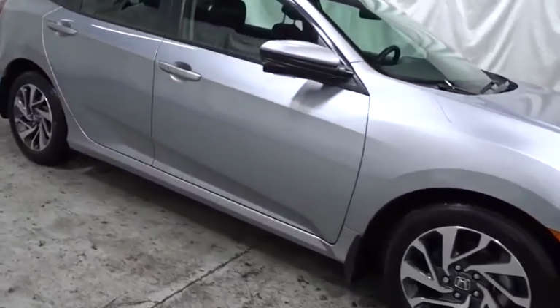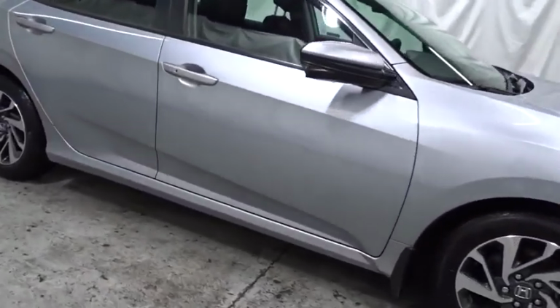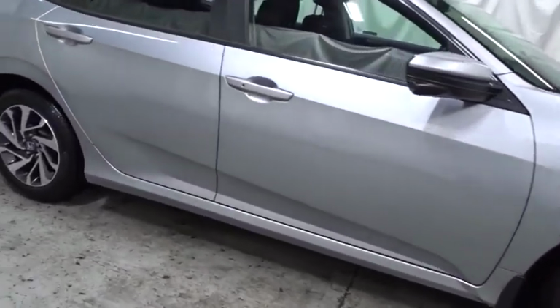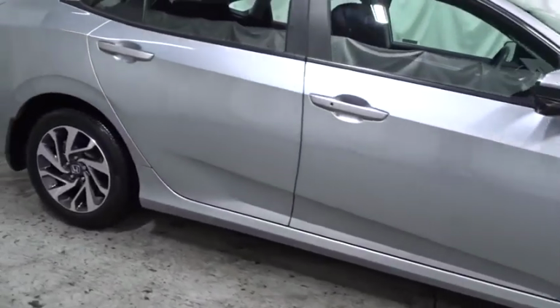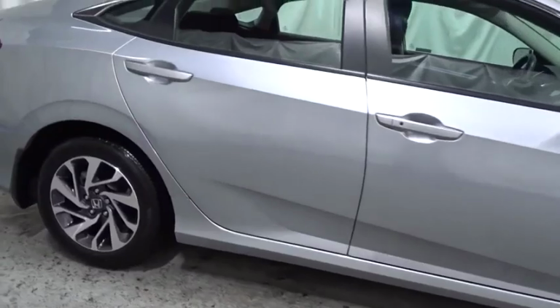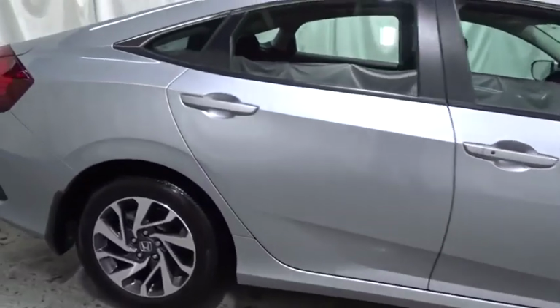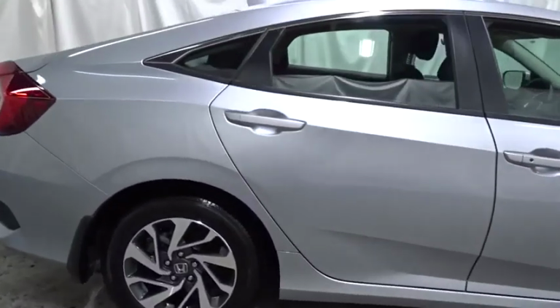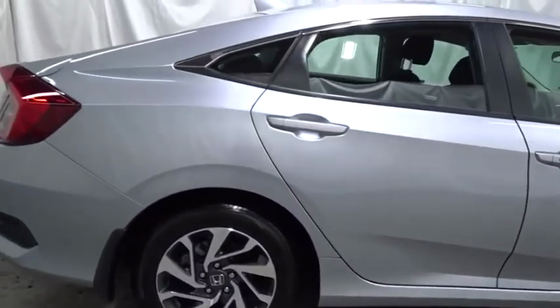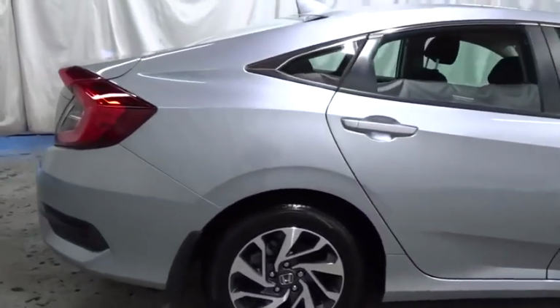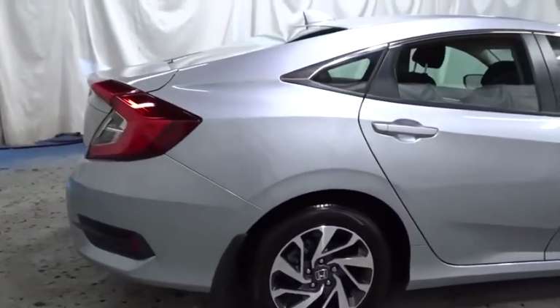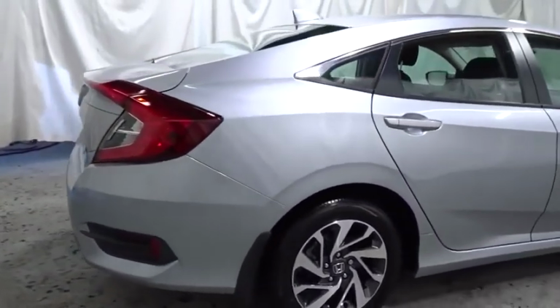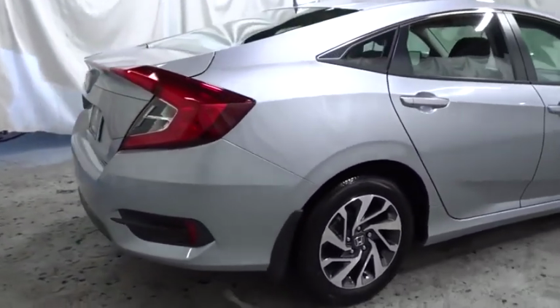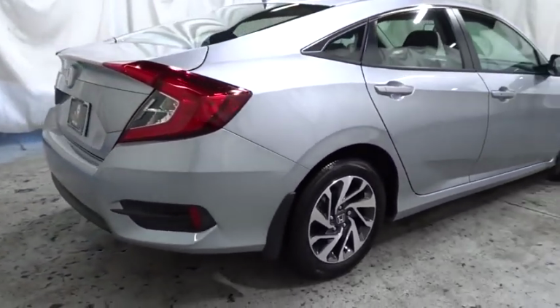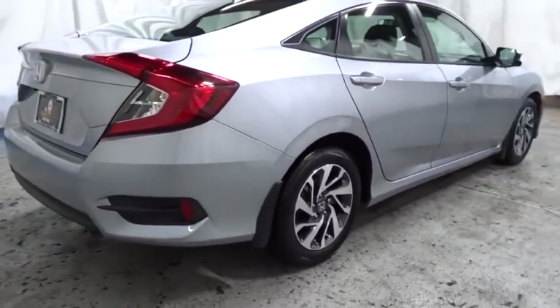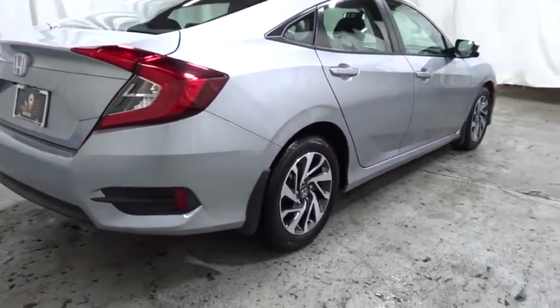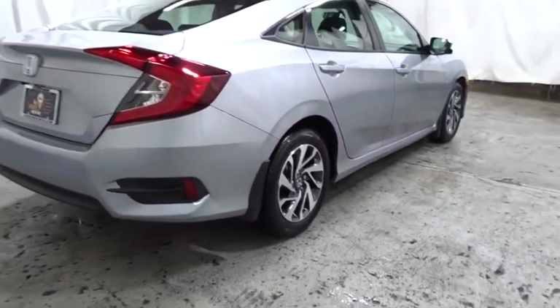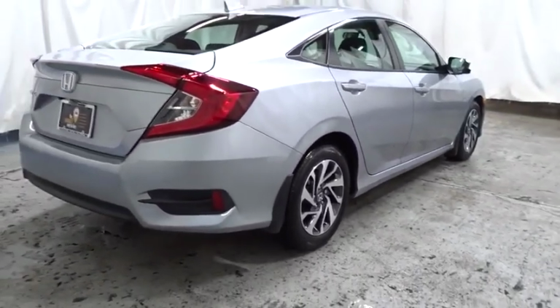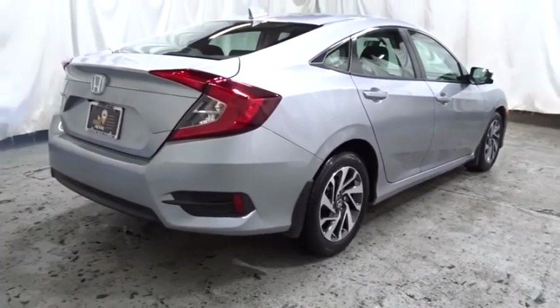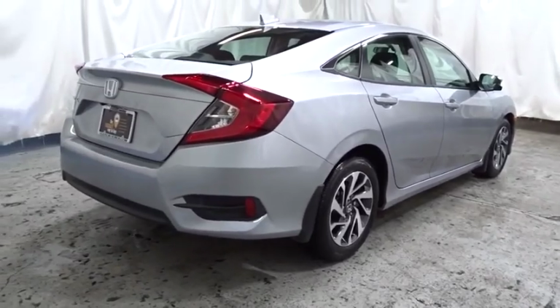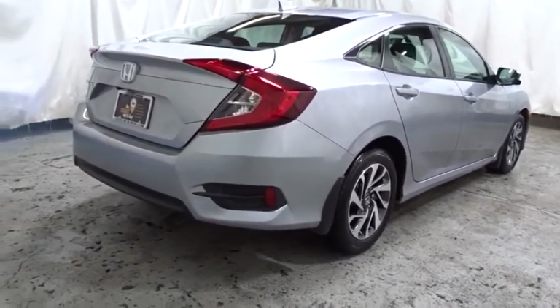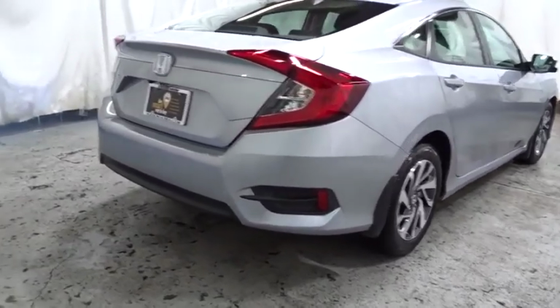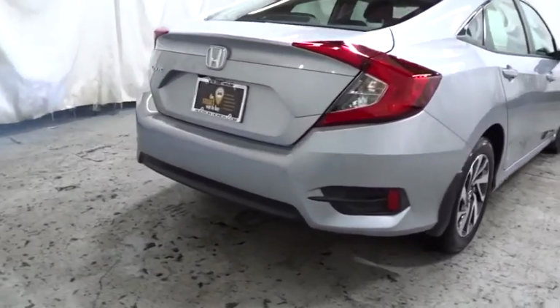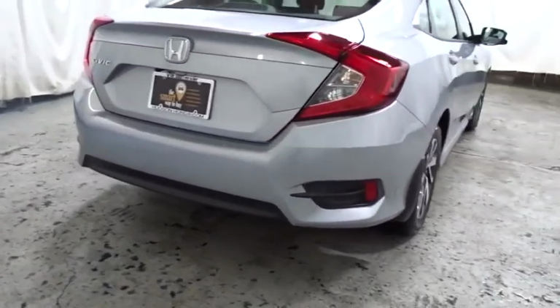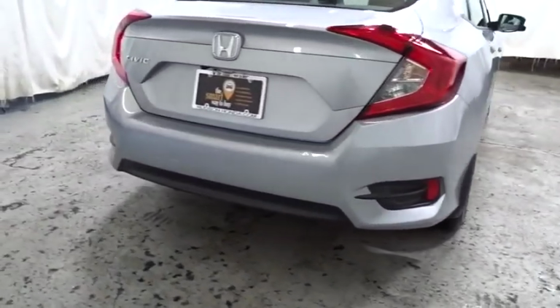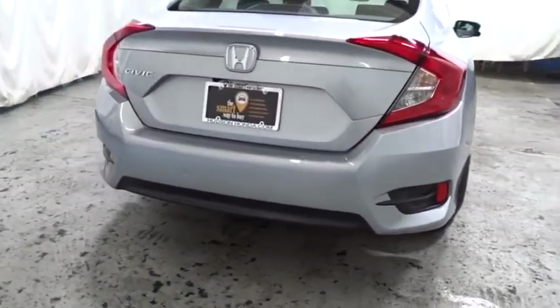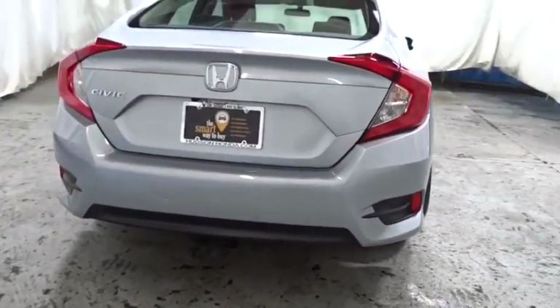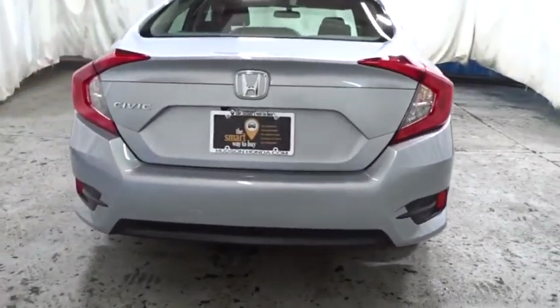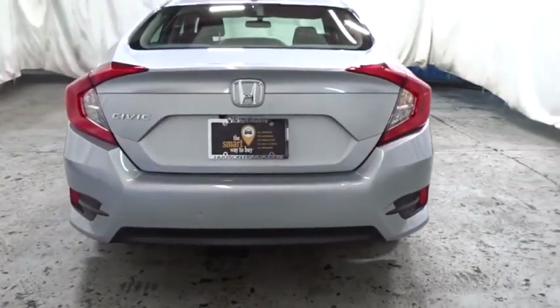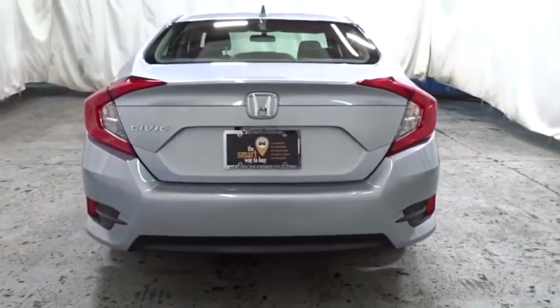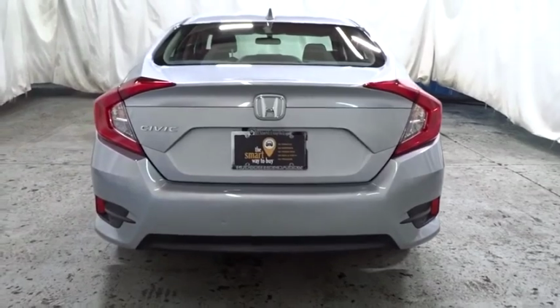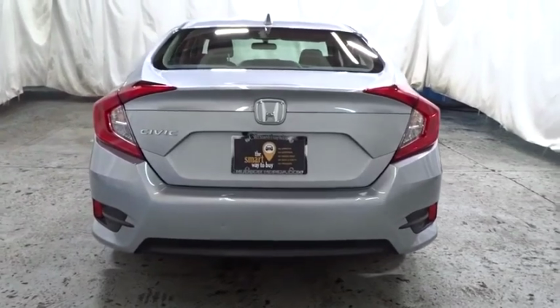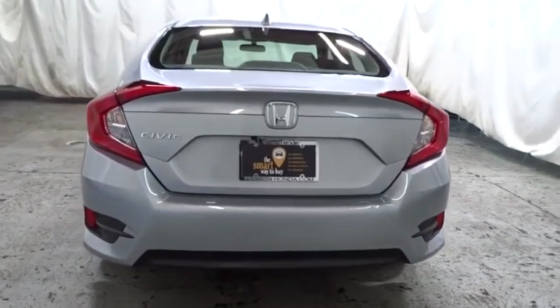Backup camera, keyless entry, front wheel drive, trip computer, brake assist, day and night rear view mirror, tachometer, outside temperature gauge, cloth seat trim, and automatic air conditioning with body color door handles.